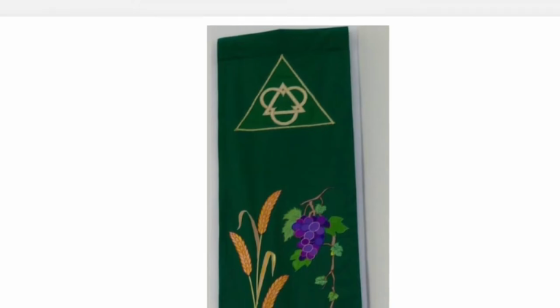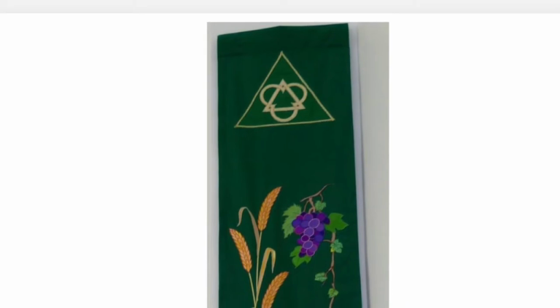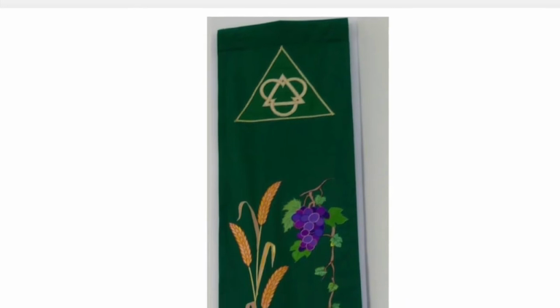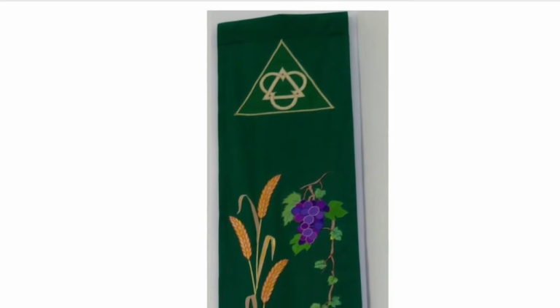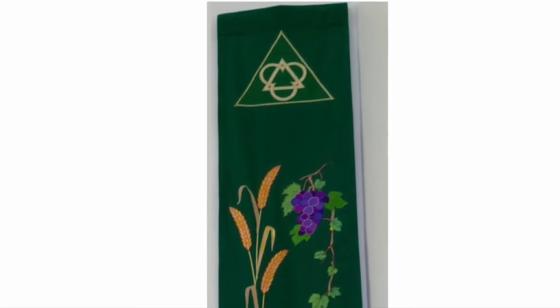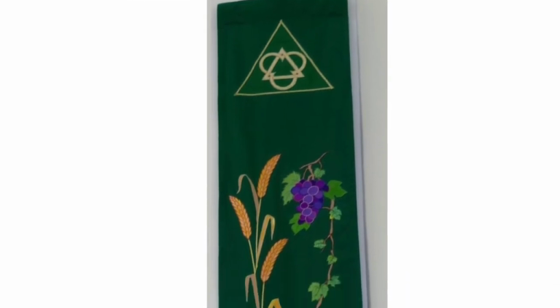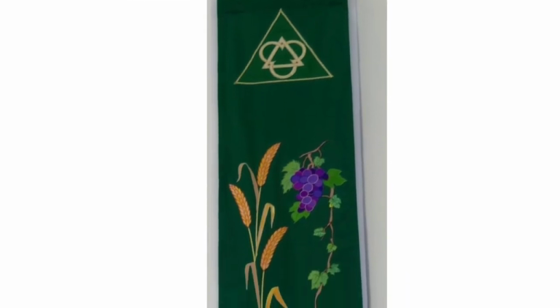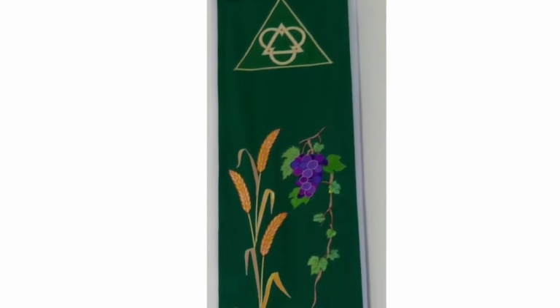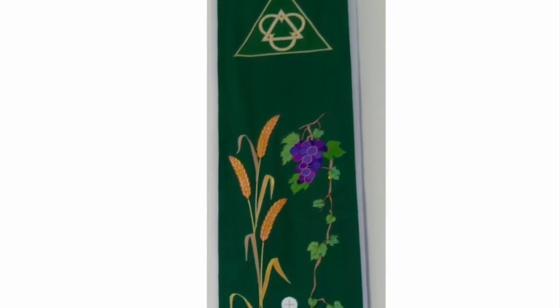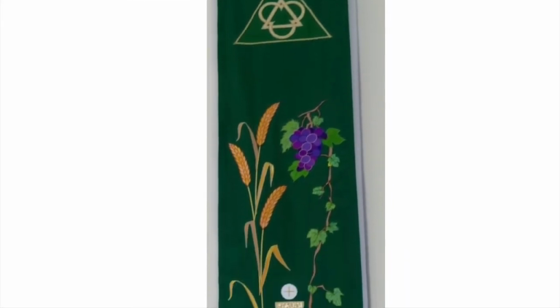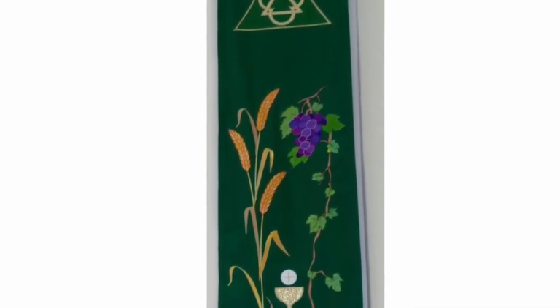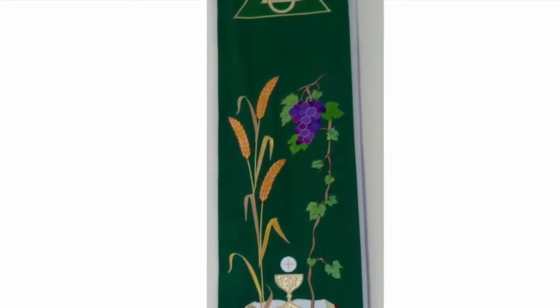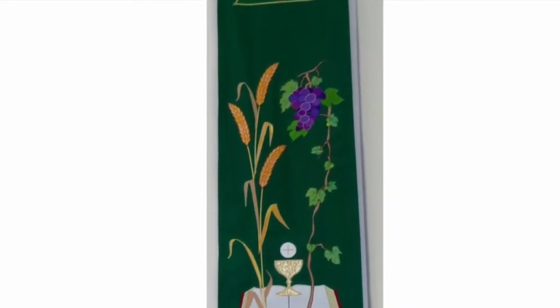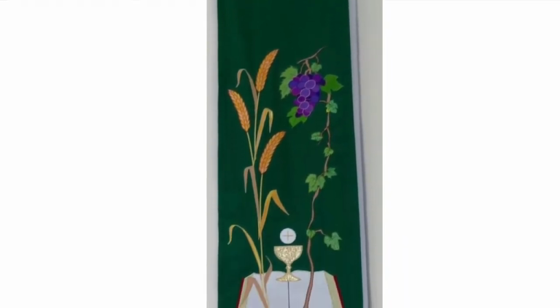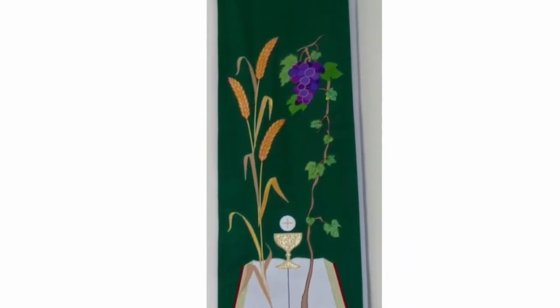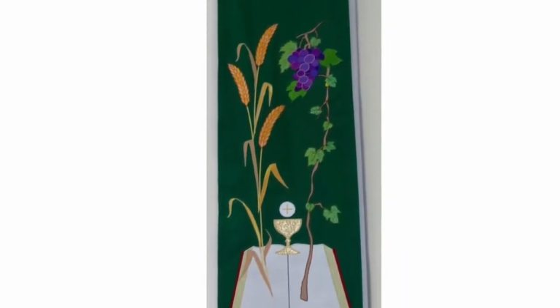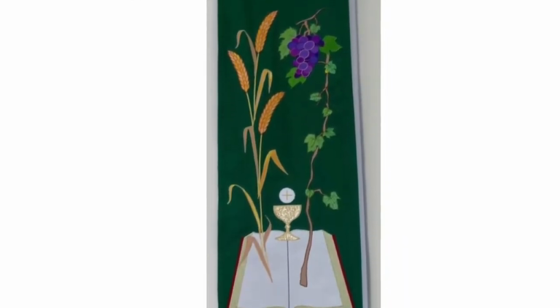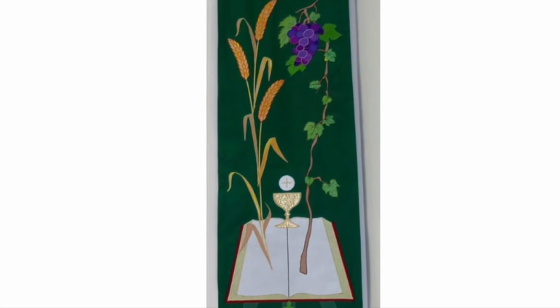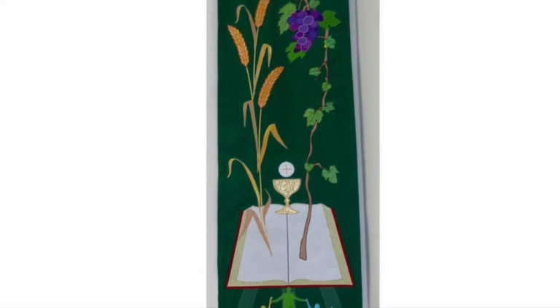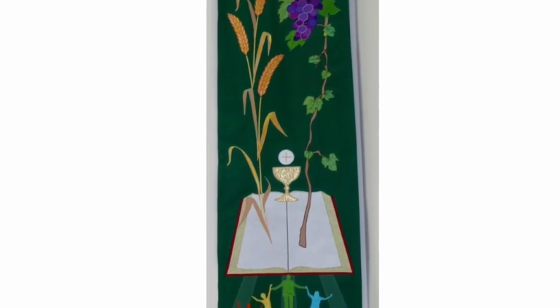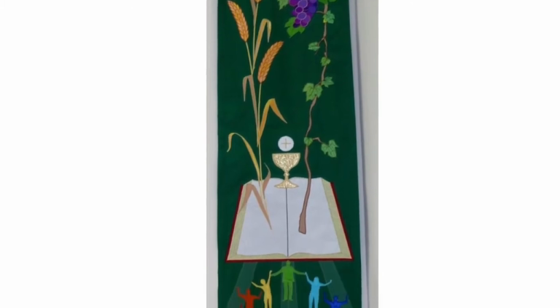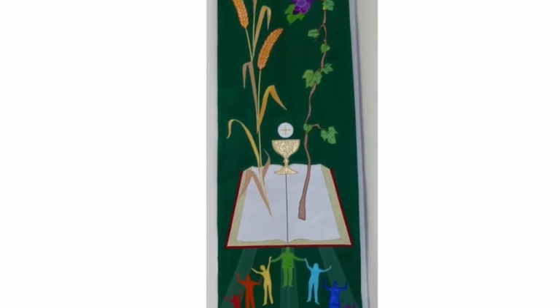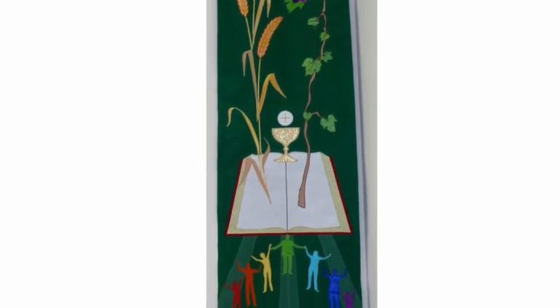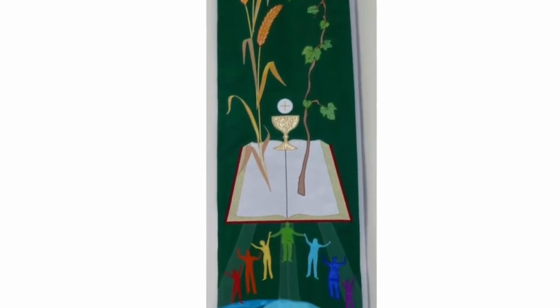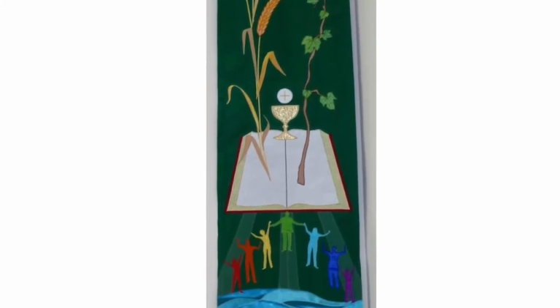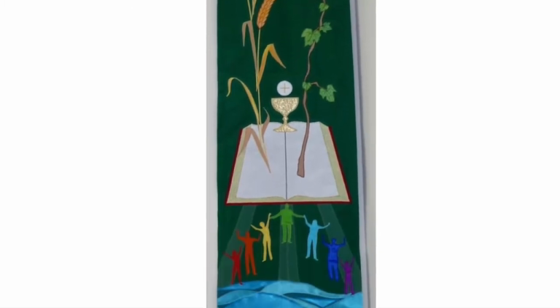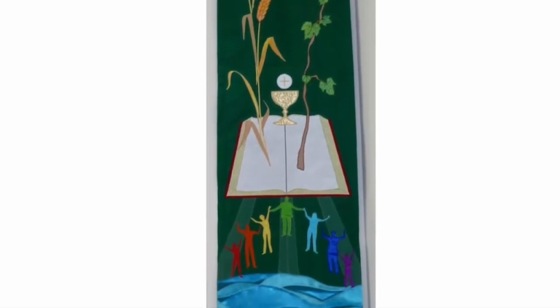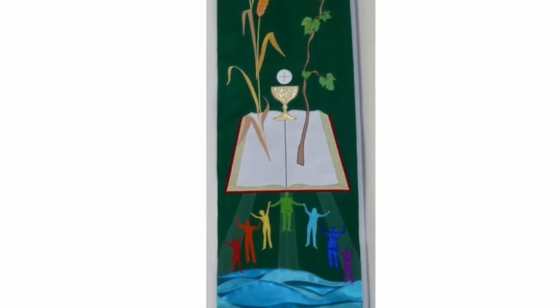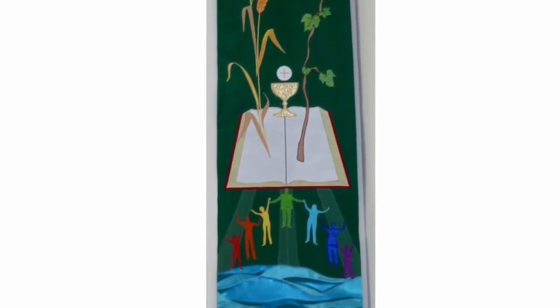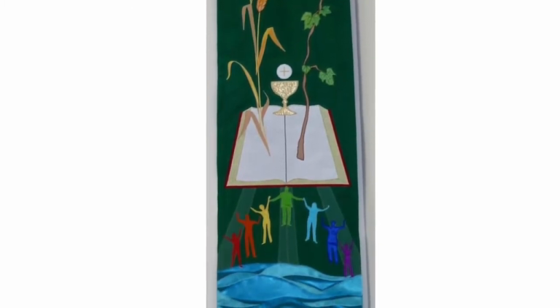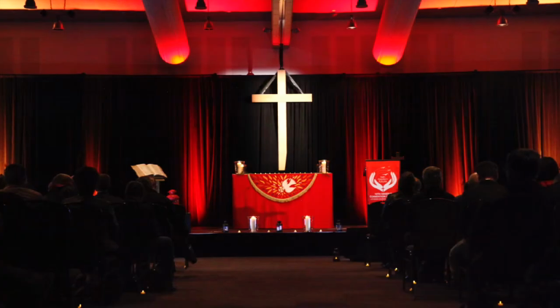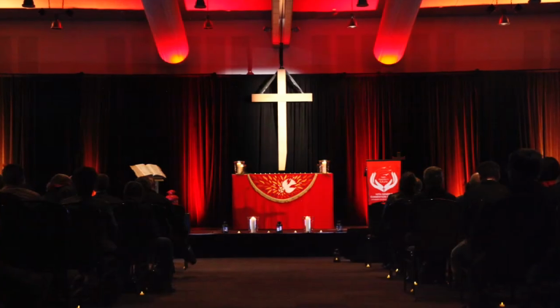Visual elements reach people at all ages and levels of understanding and often transcend barriers of language and culture. There are many visual elements in worship.